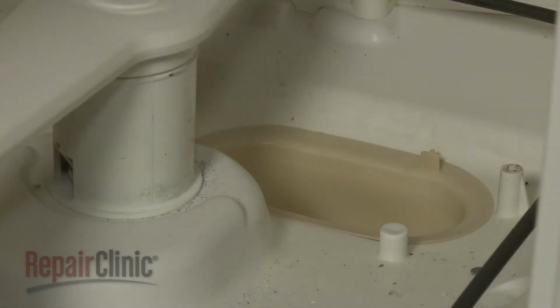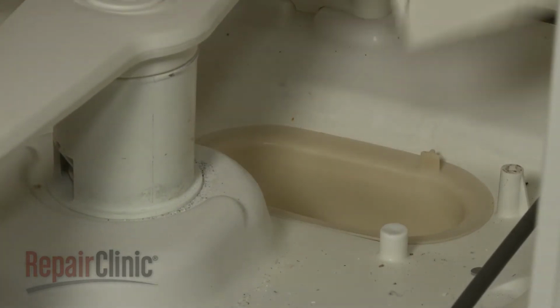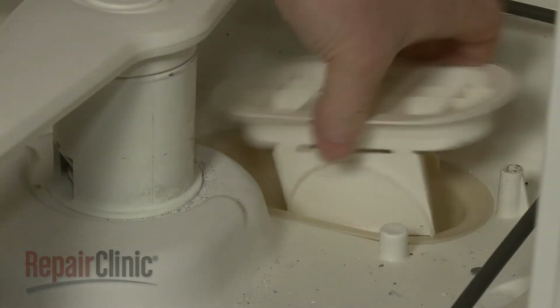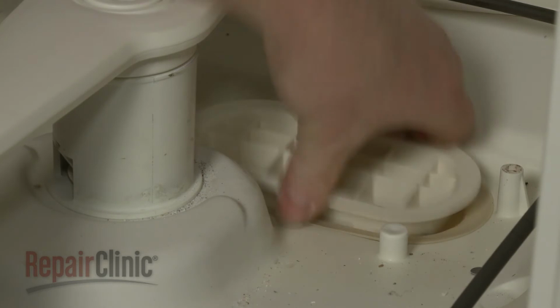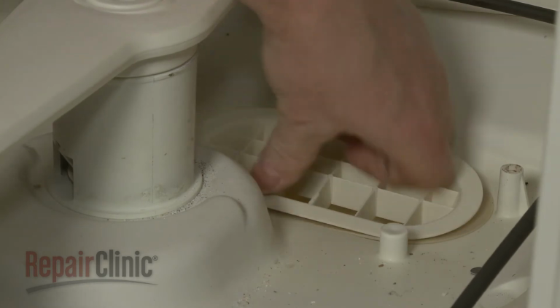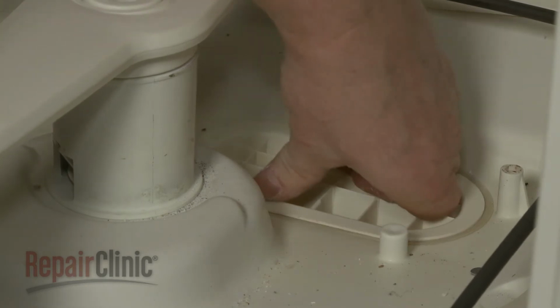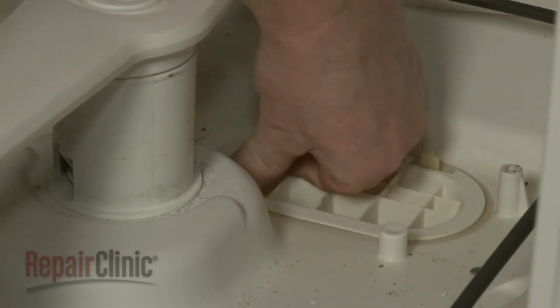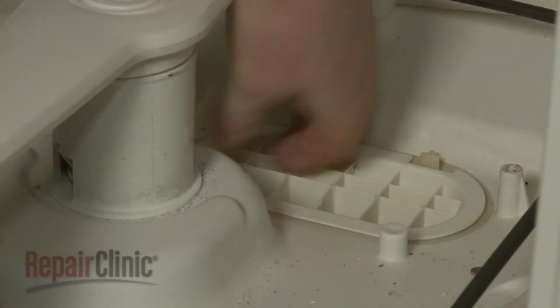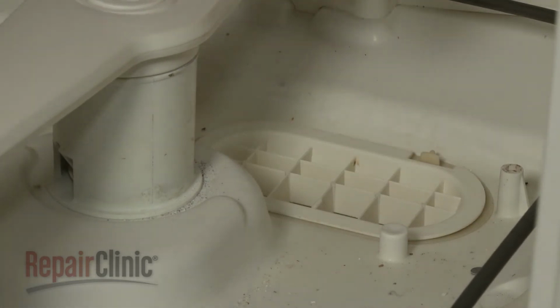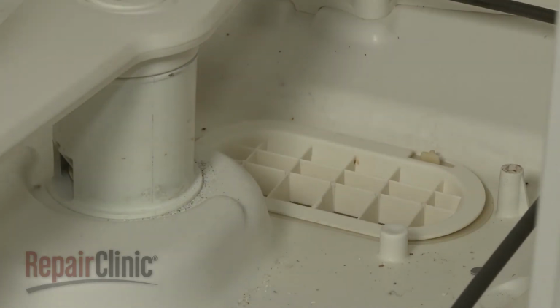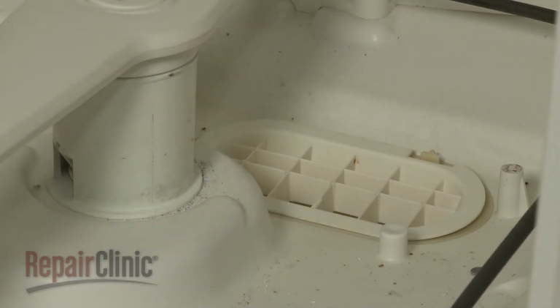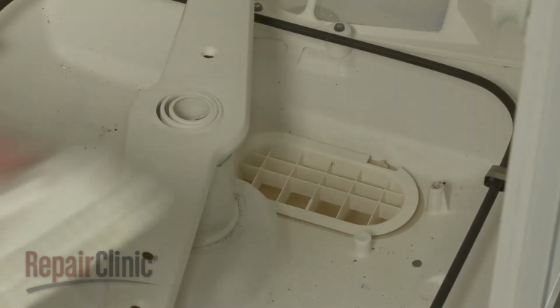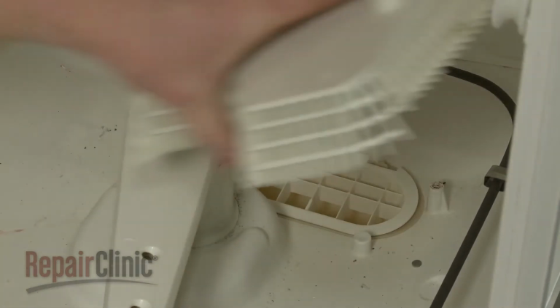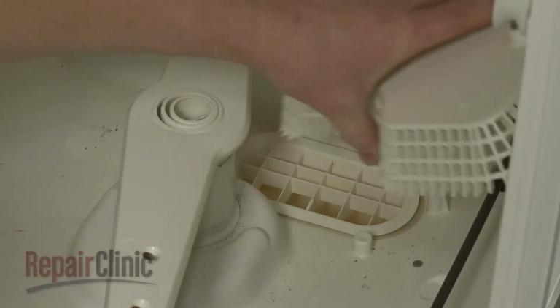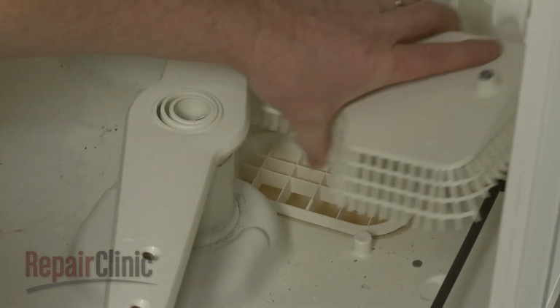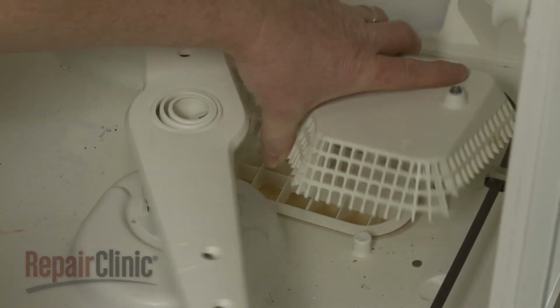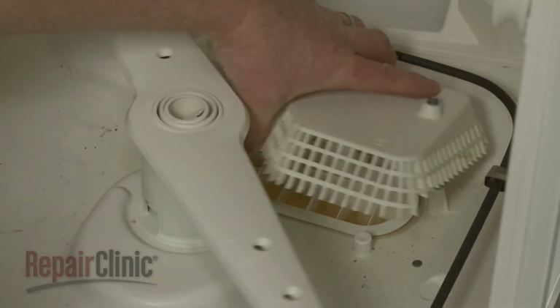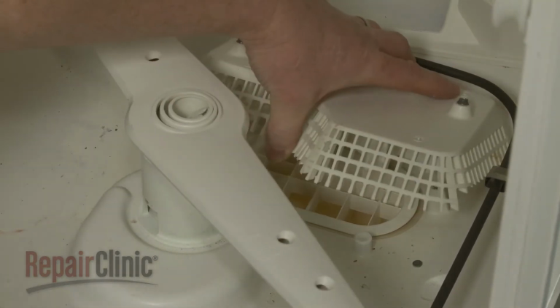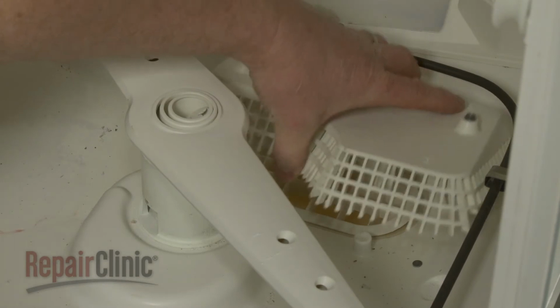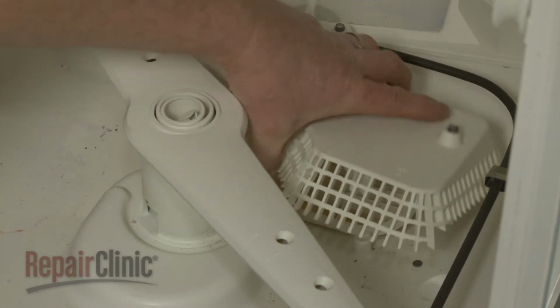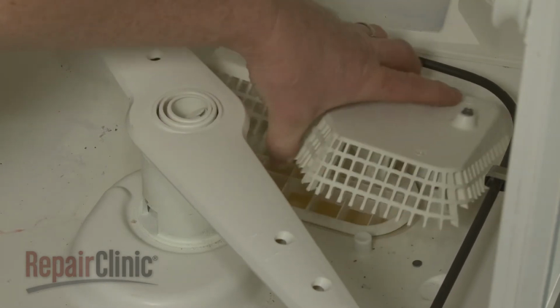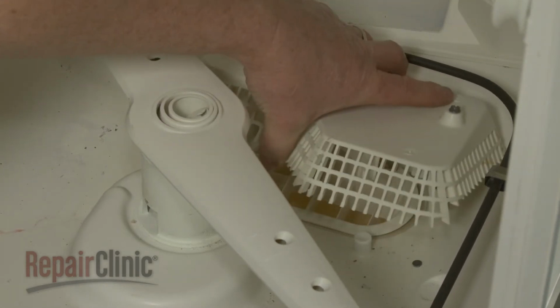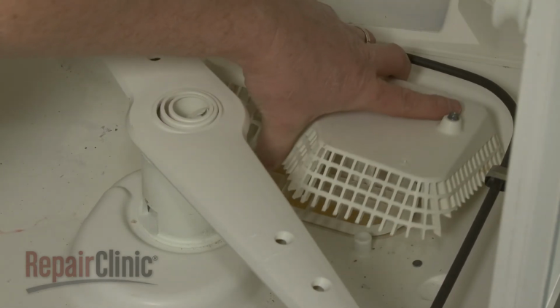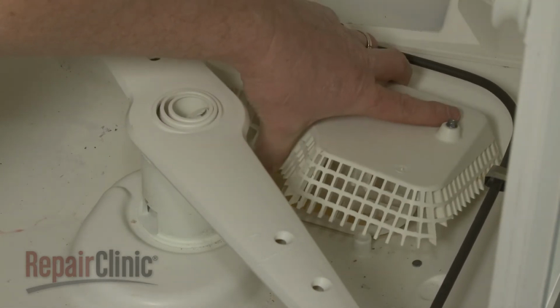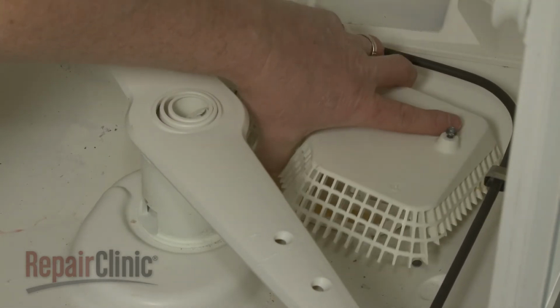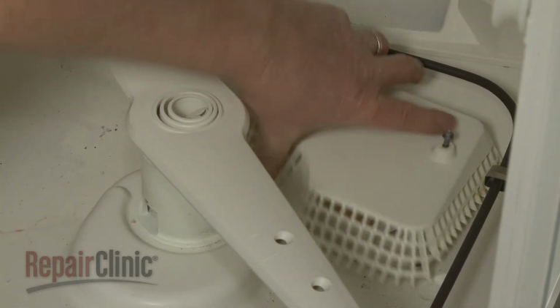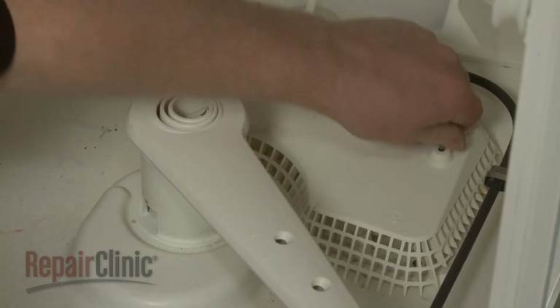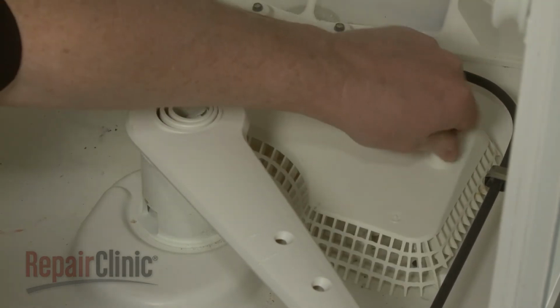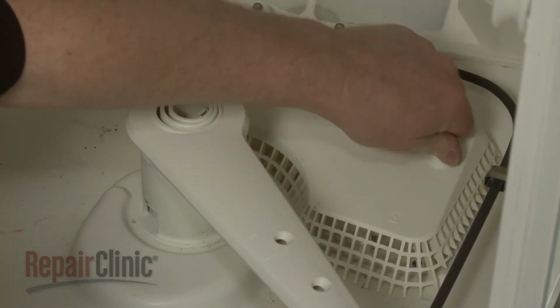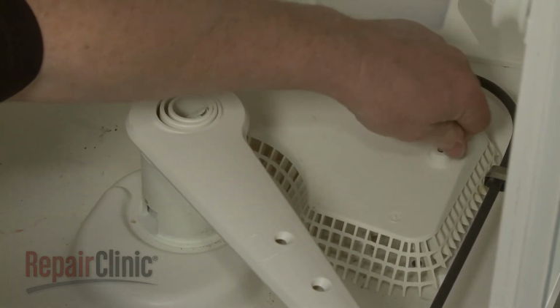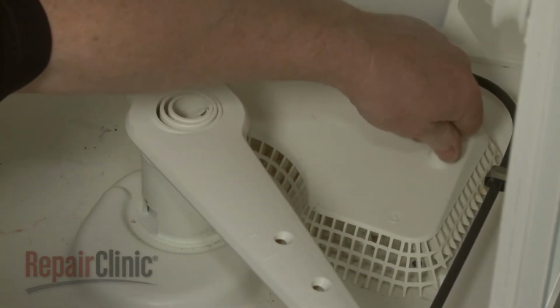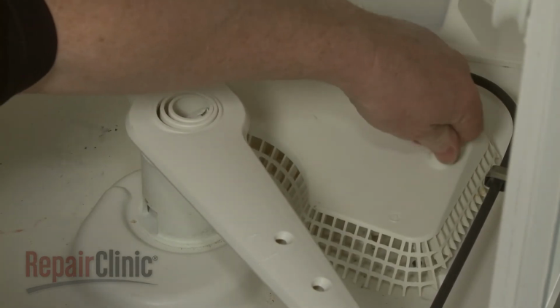Insert the sump retainer and align the cover. Re-thread the screws to secure the cover.